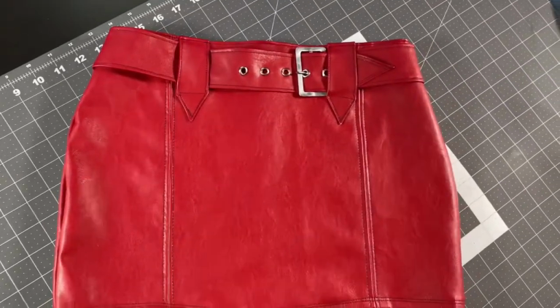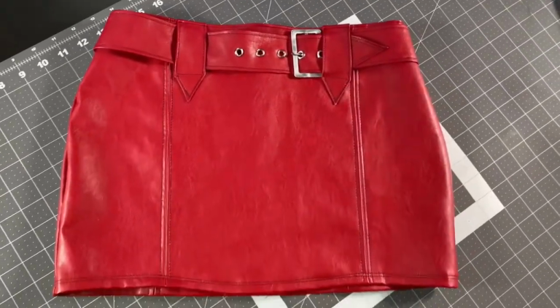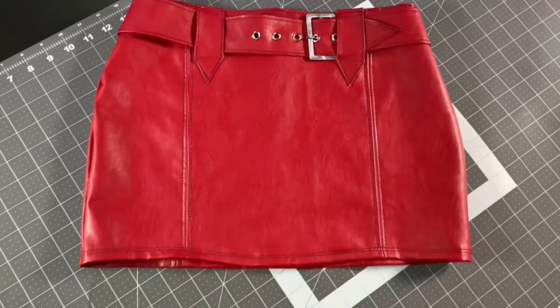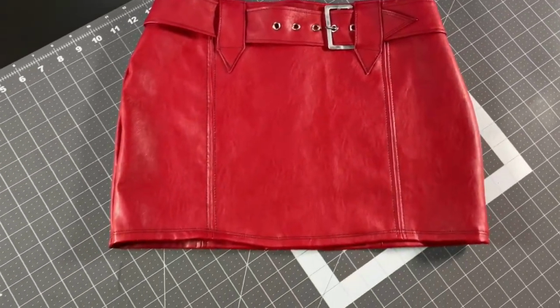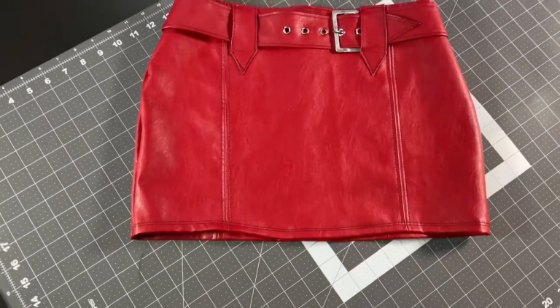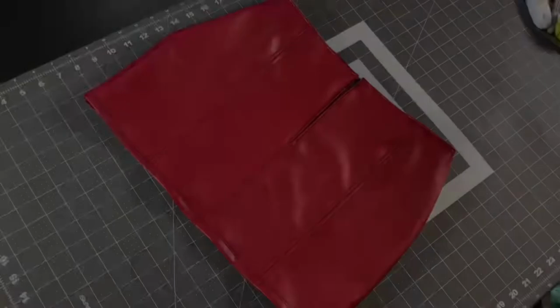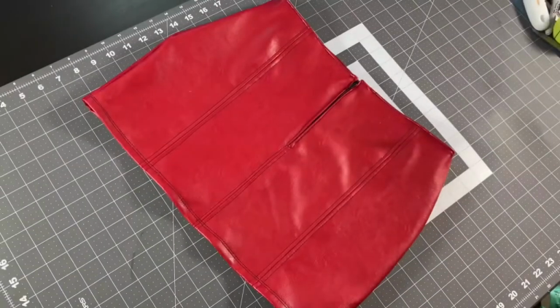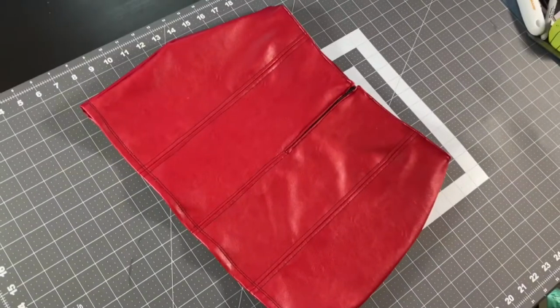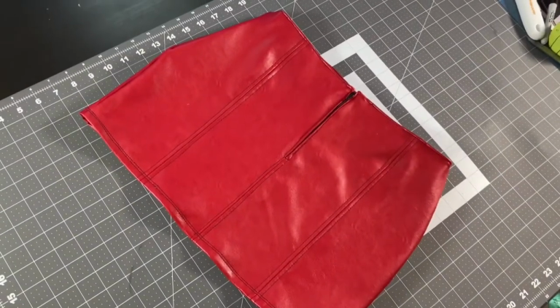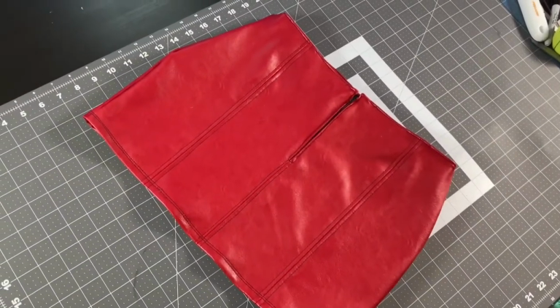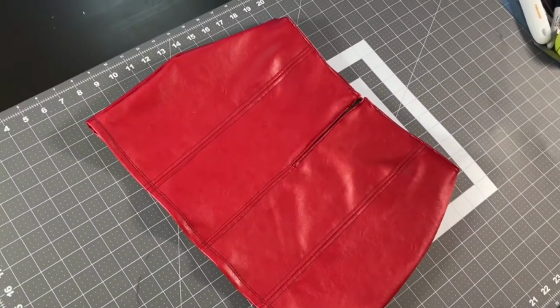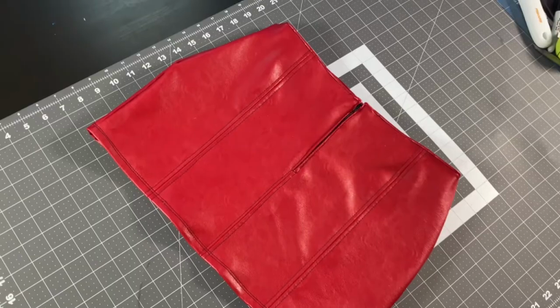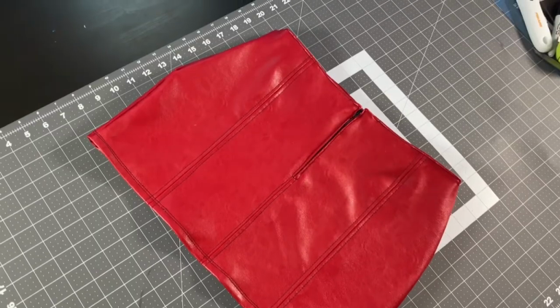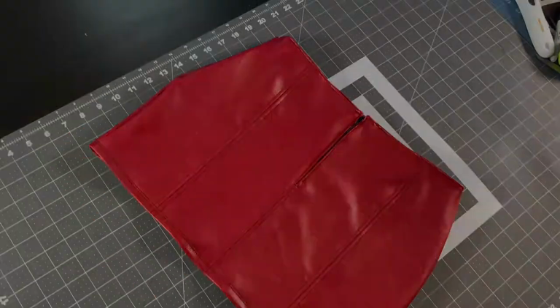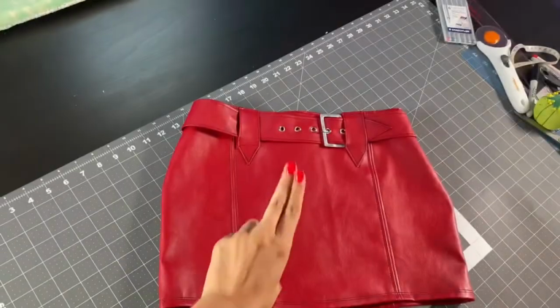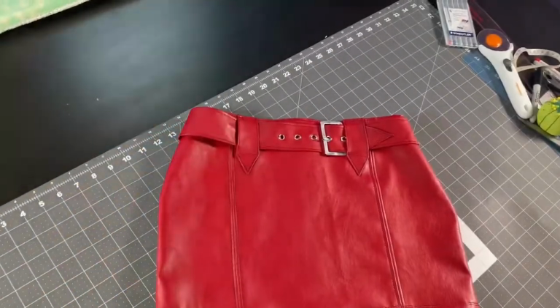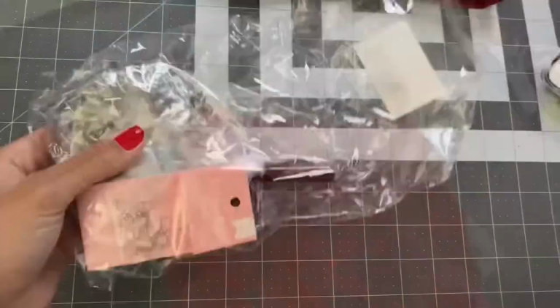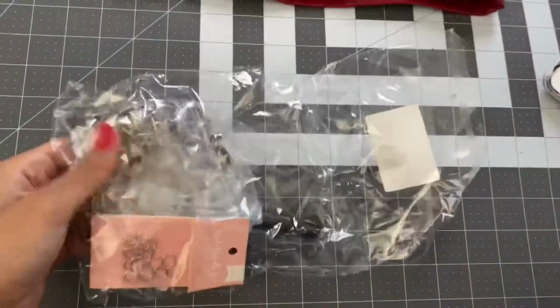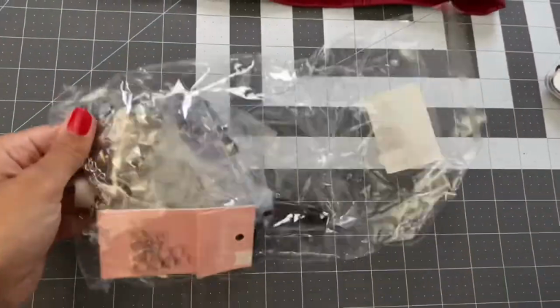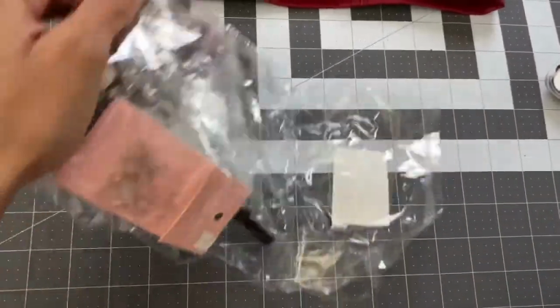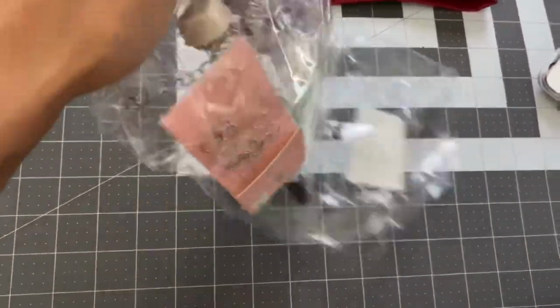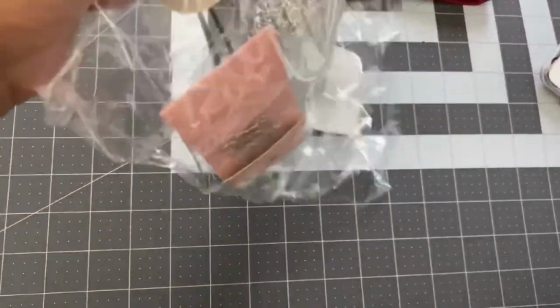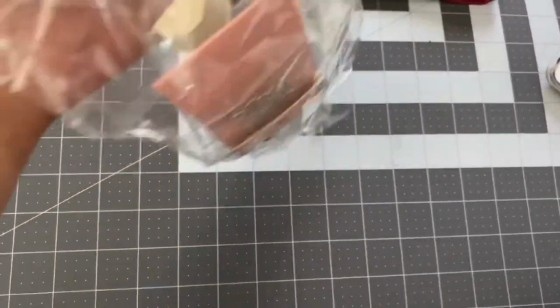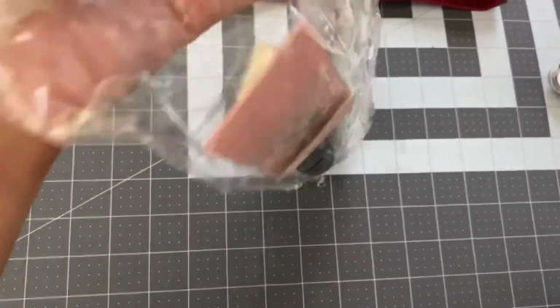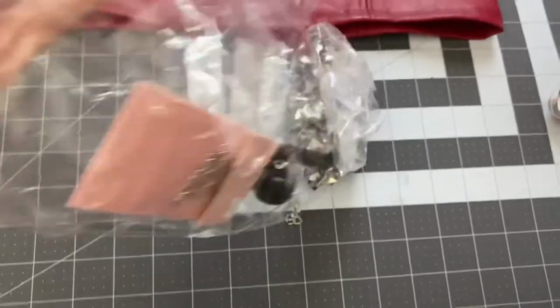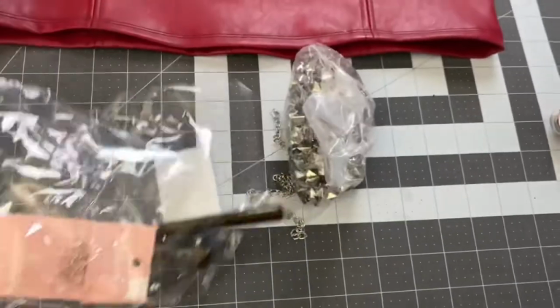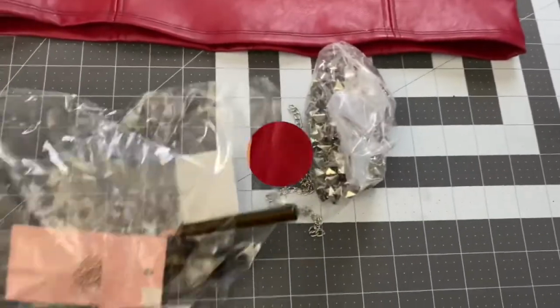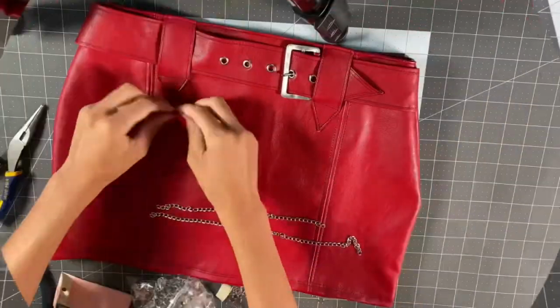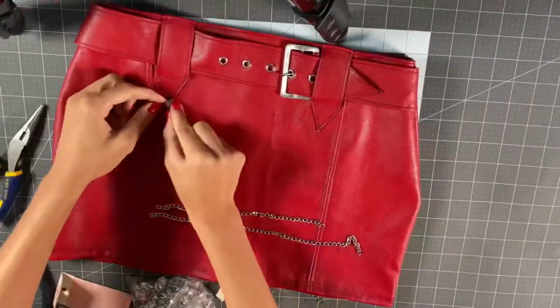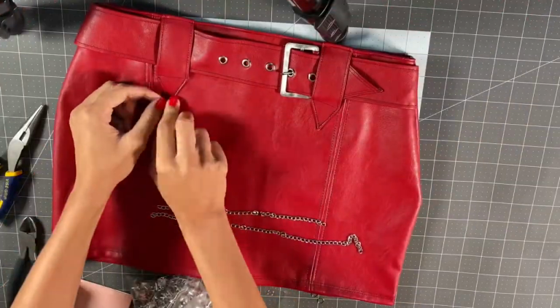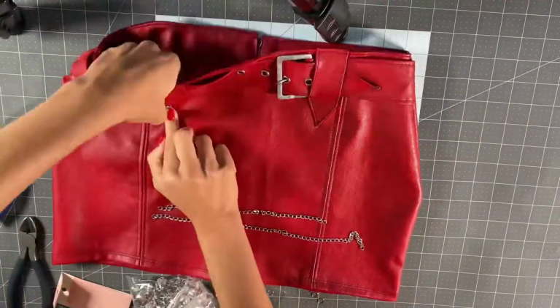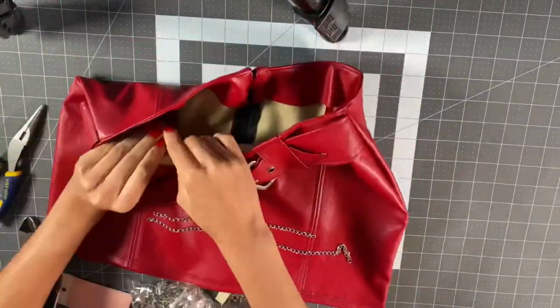The sewing portion of my skirt is finally done — it's looking like a masterpiece! But now we're going to accessorize it and paint it and make it look even more dope, so let's get into that.